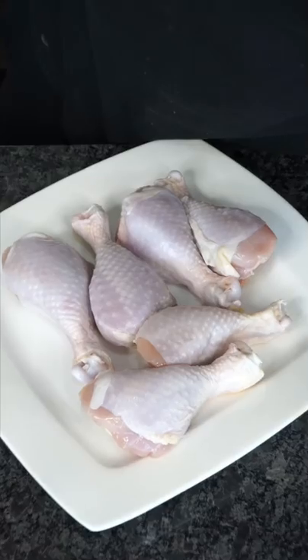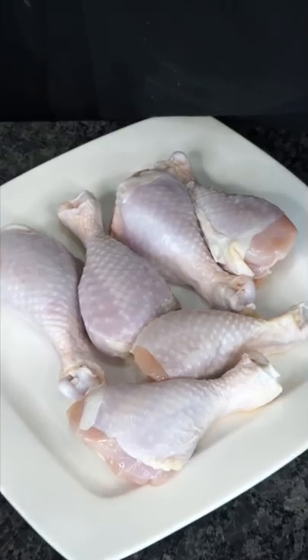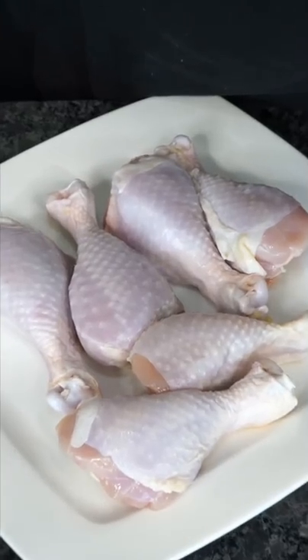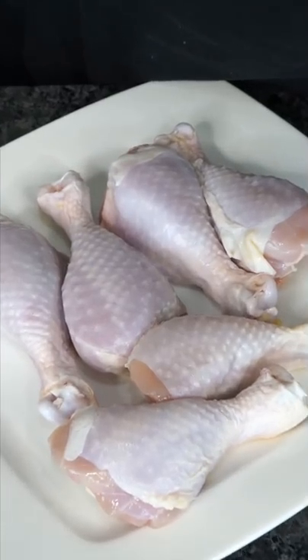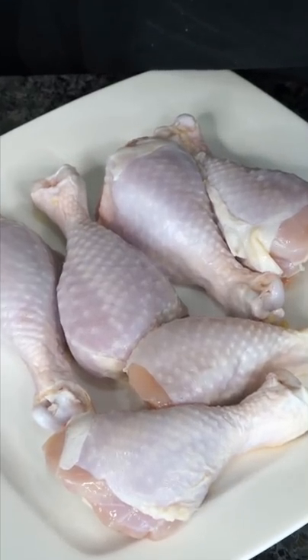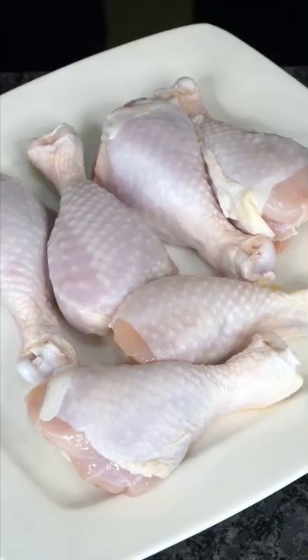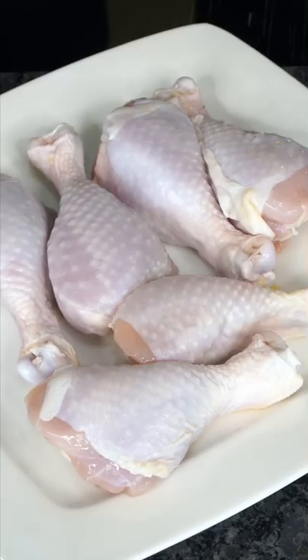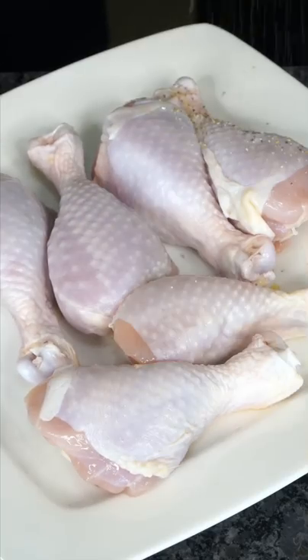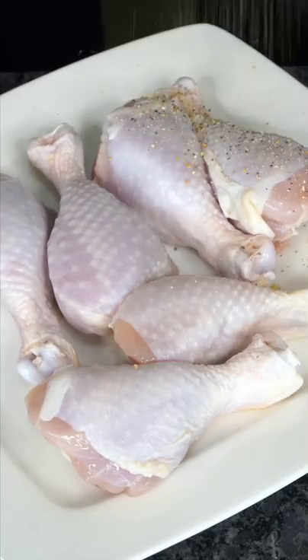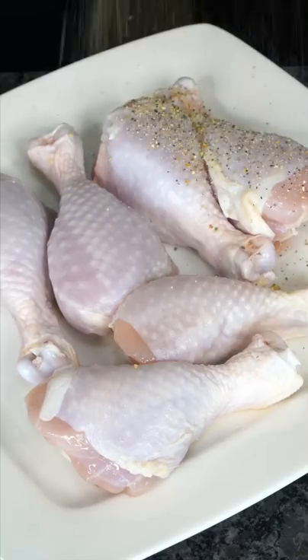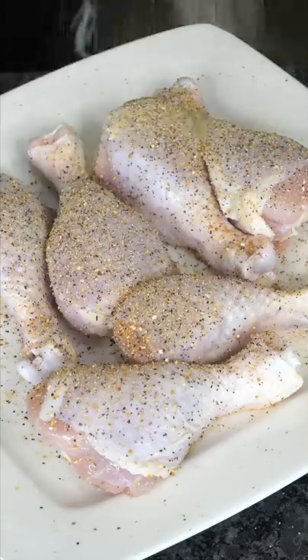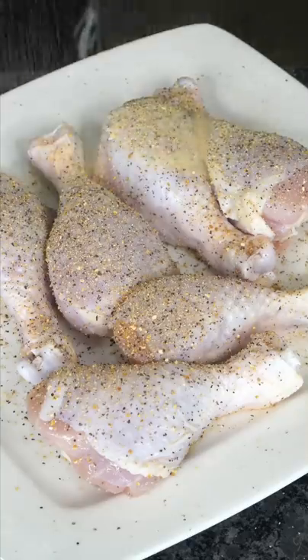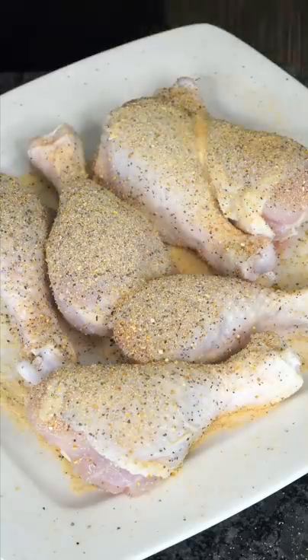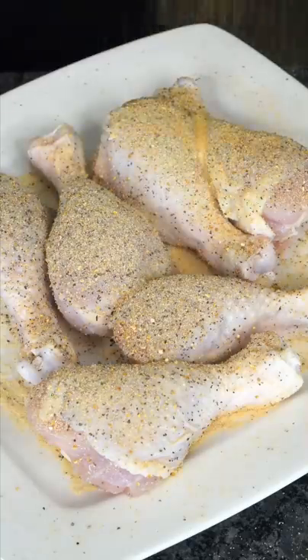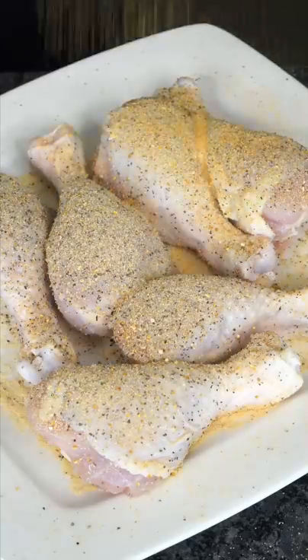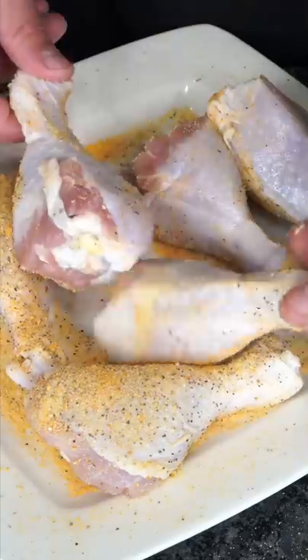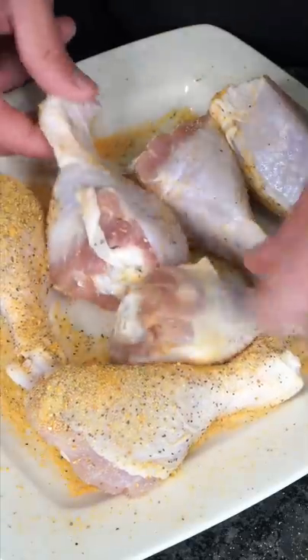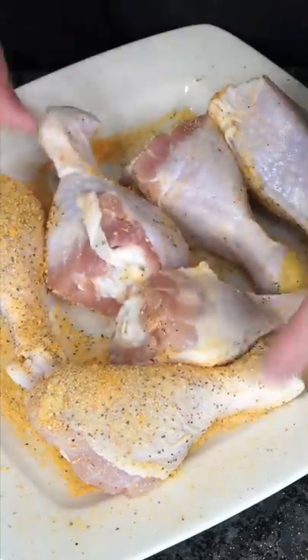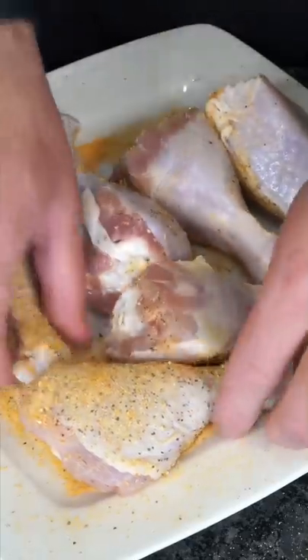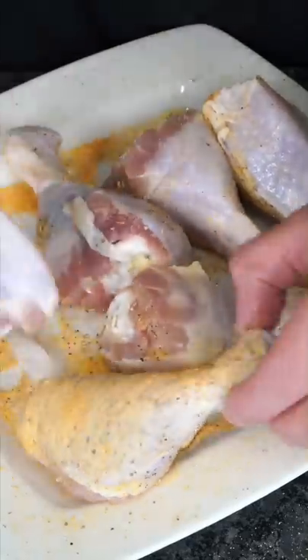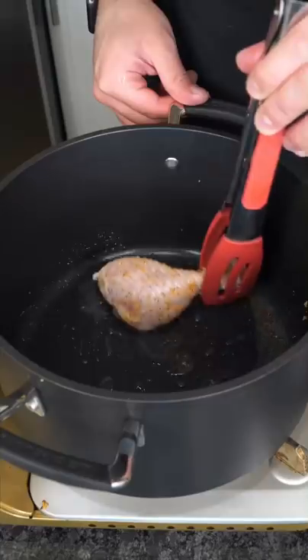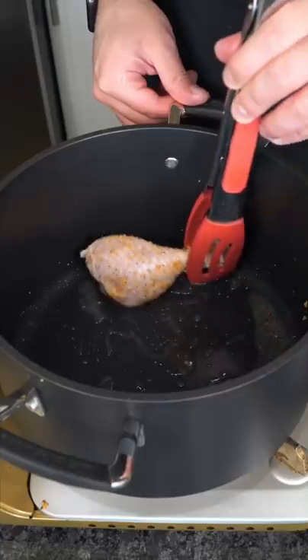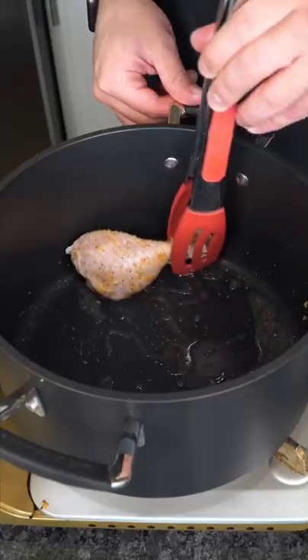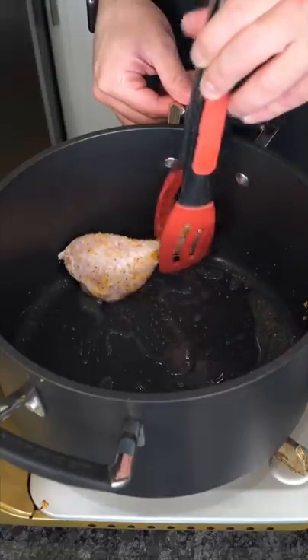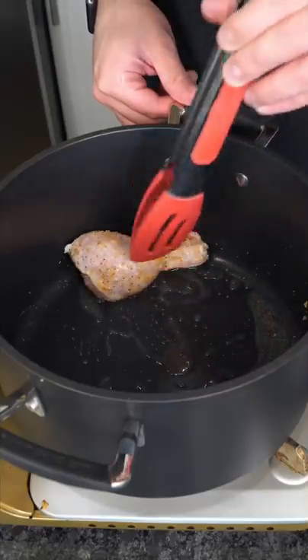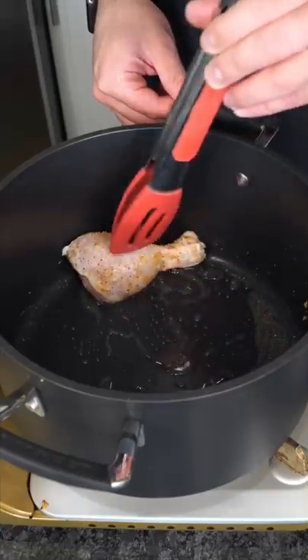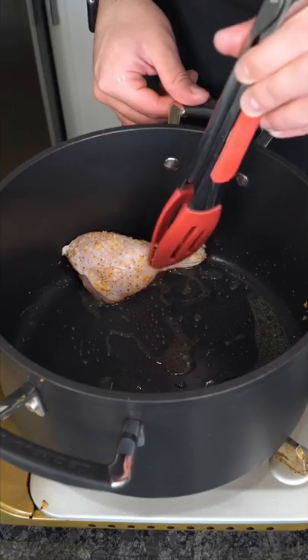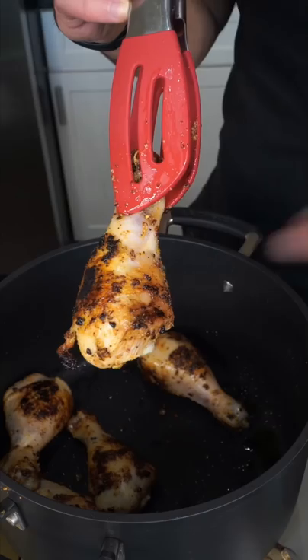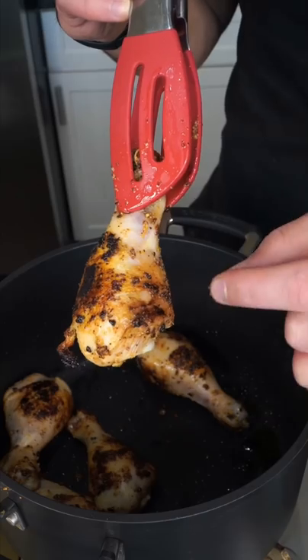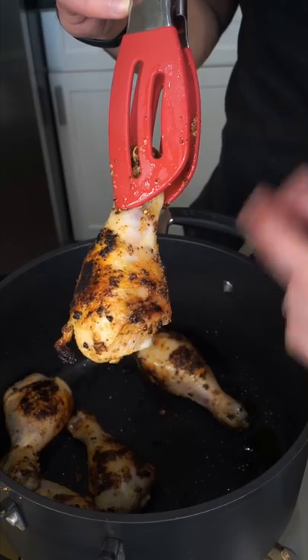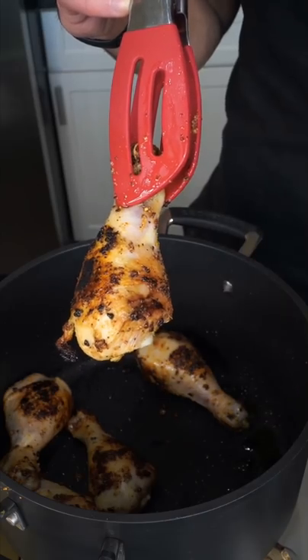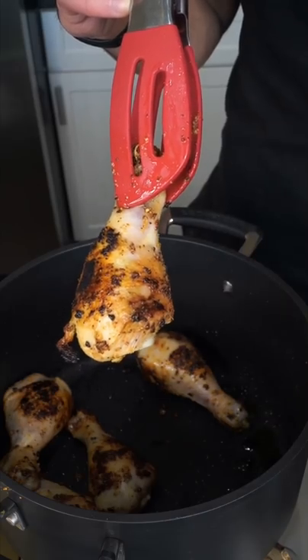Use your bone-in chicken of choice. Simply add lemon pepper, garlic powder, and some salt. Don't forget to season both sides. We want to get a nice crust on every side of the chicken. These are one-fourth cooked and charred.